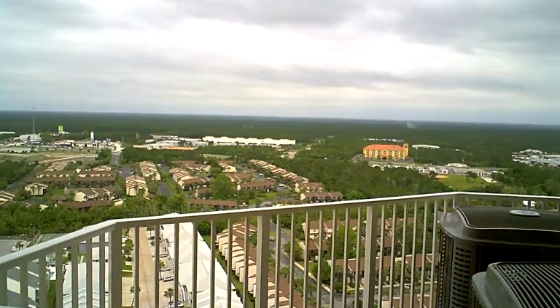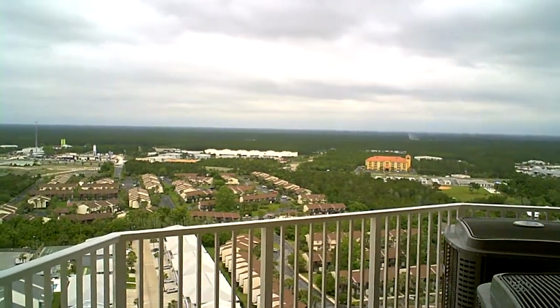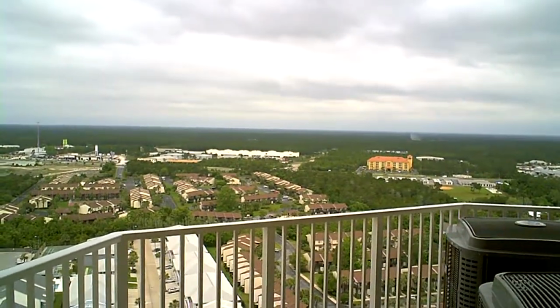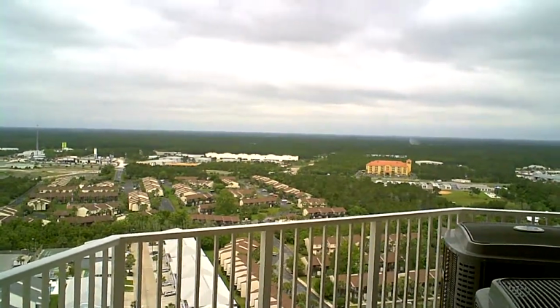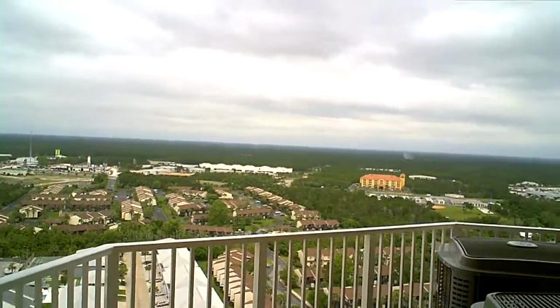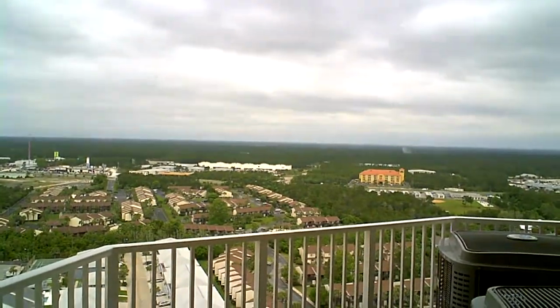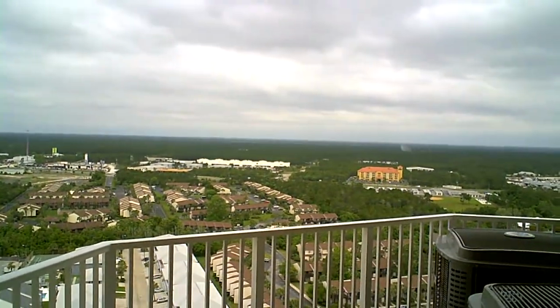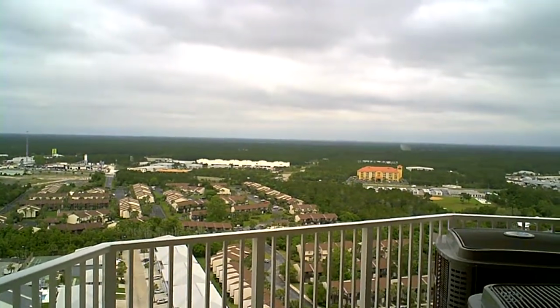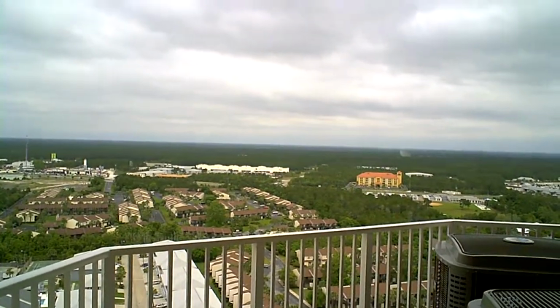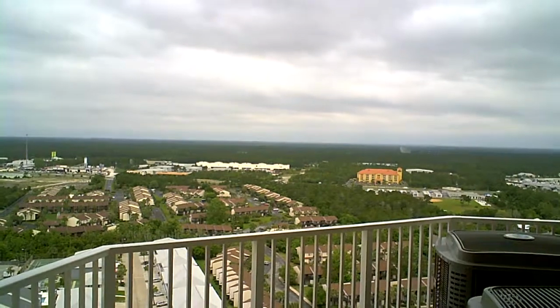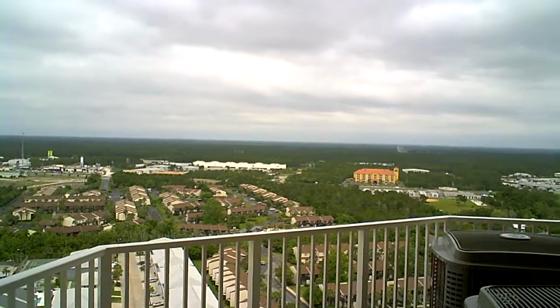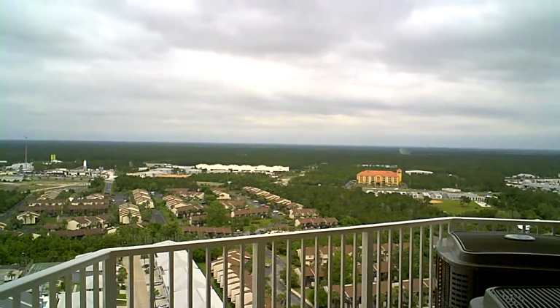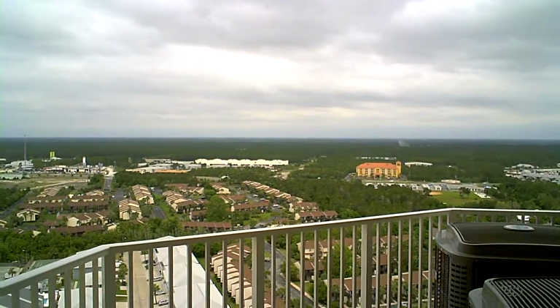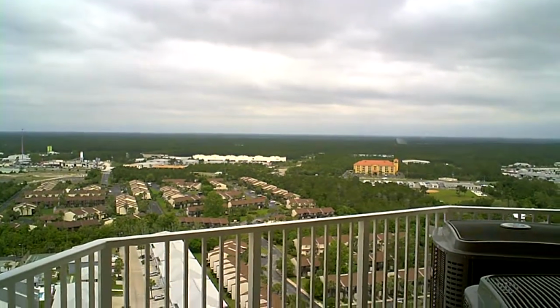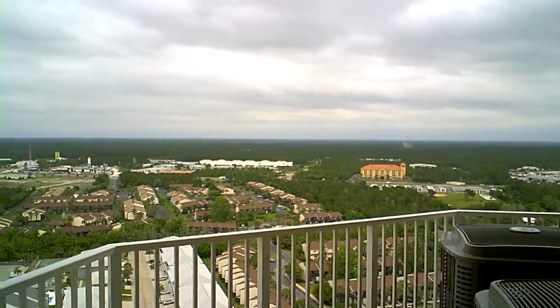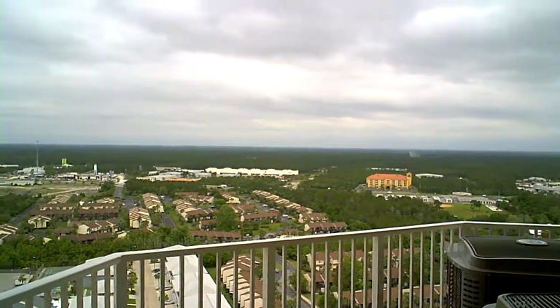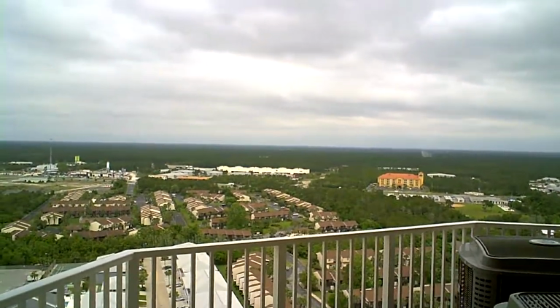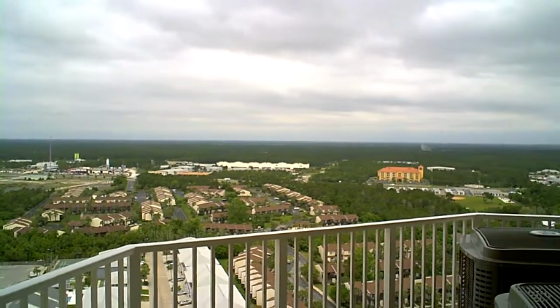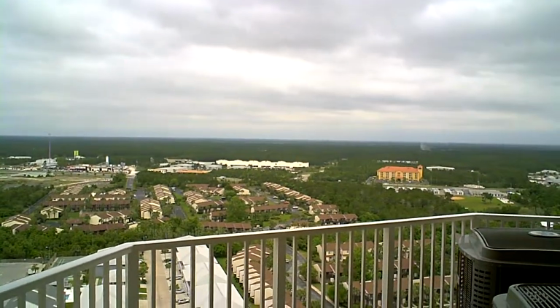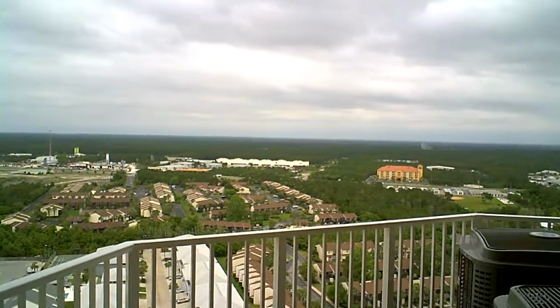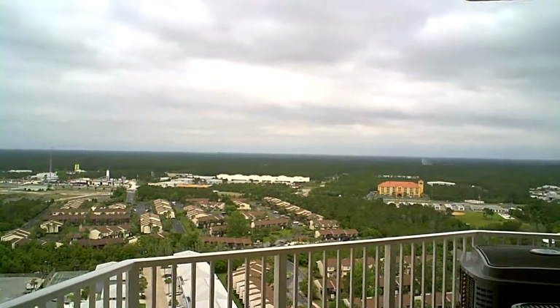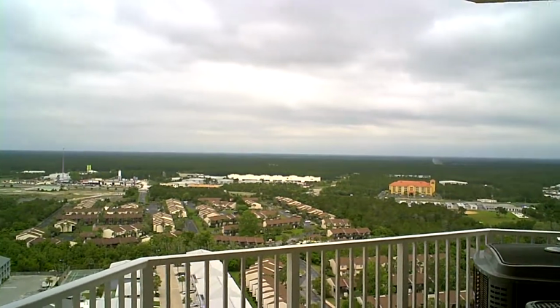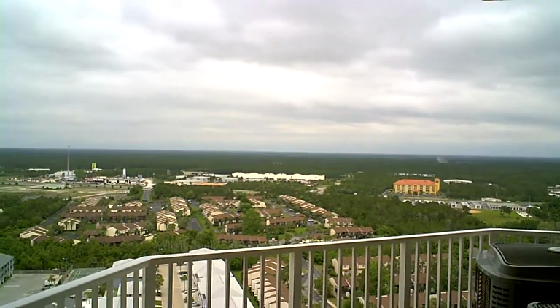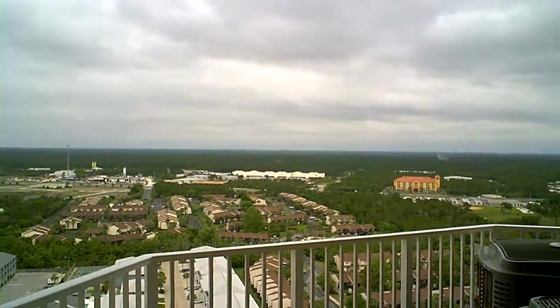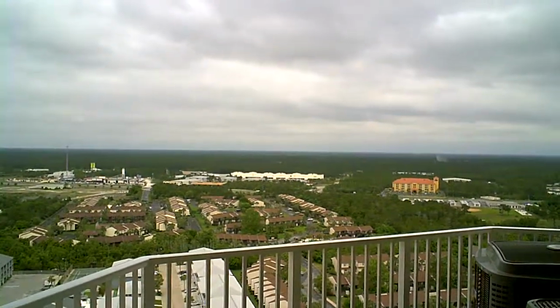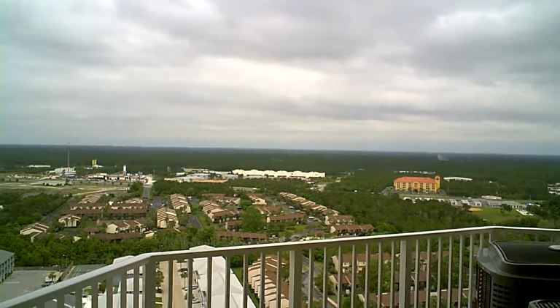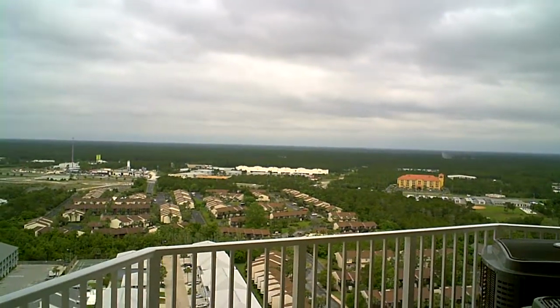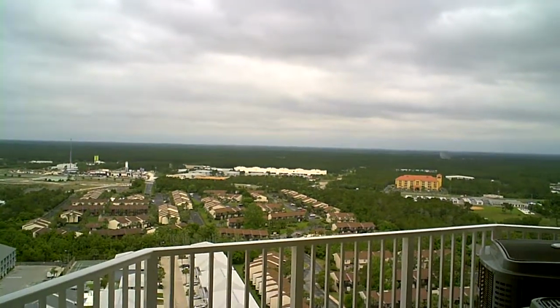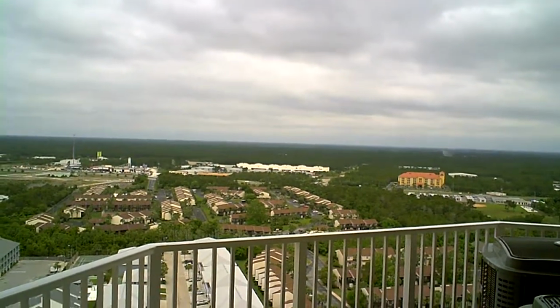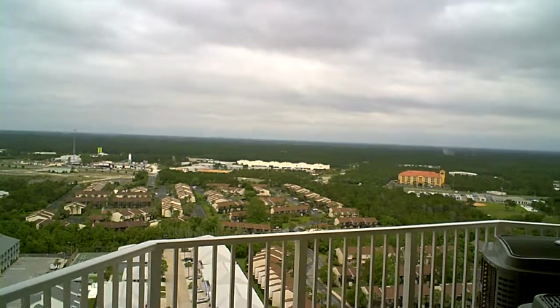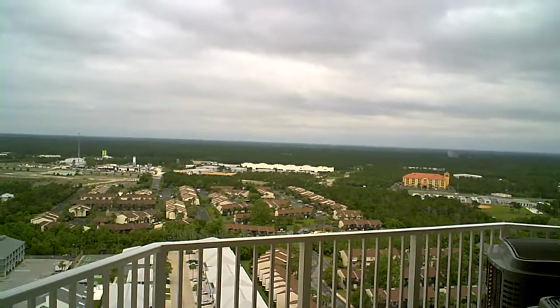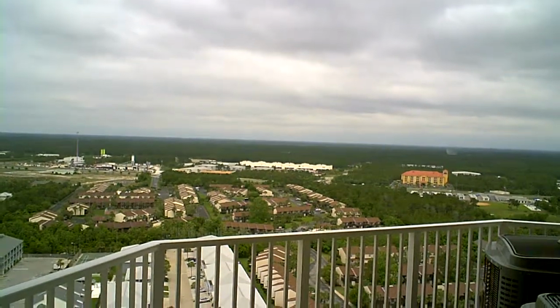So we're at Tropic Winds. This is unit 2202. These are brand new units, unfurnished, but never lived in.